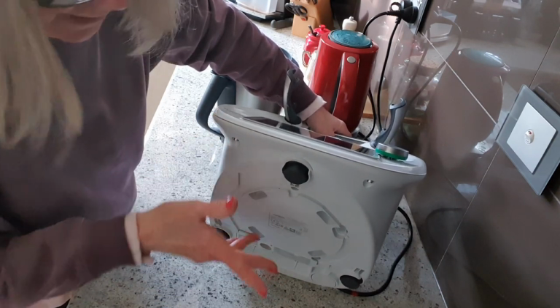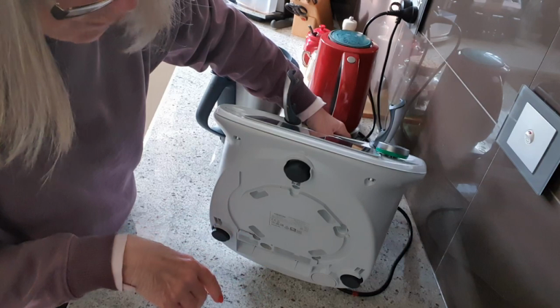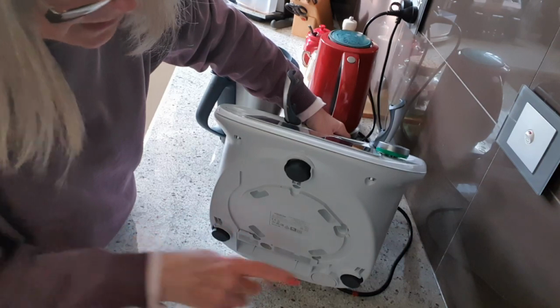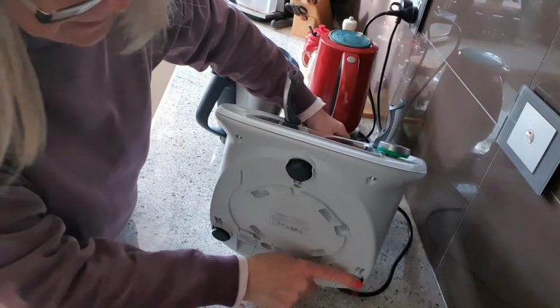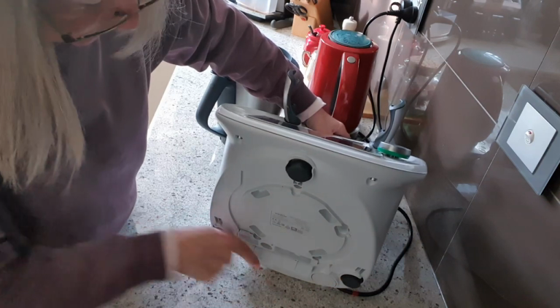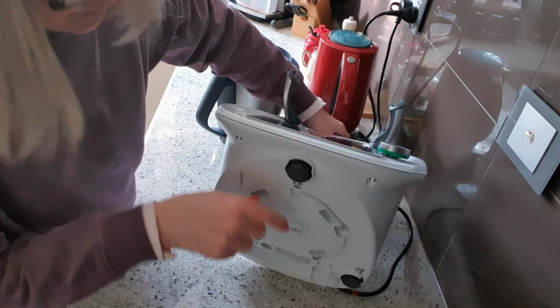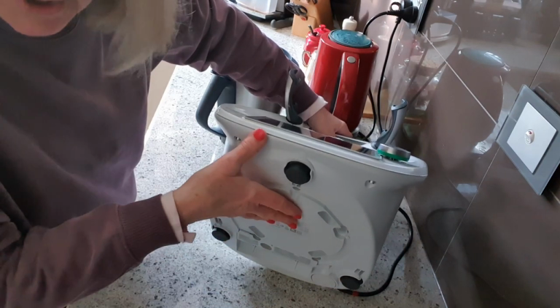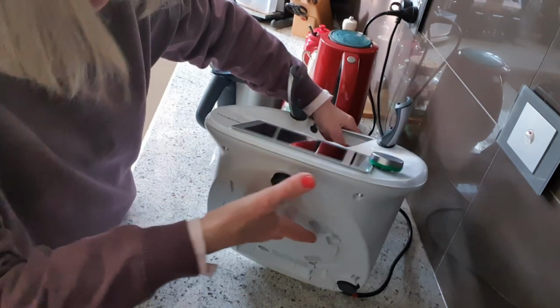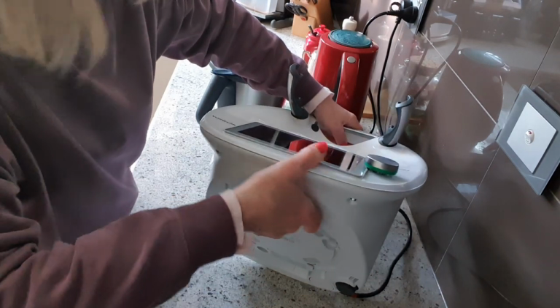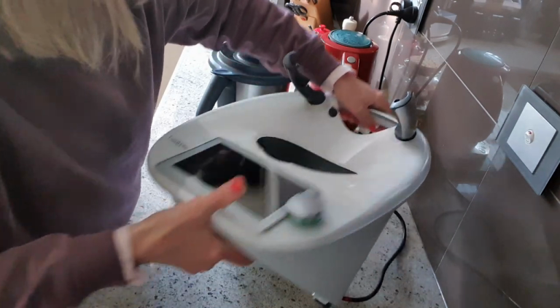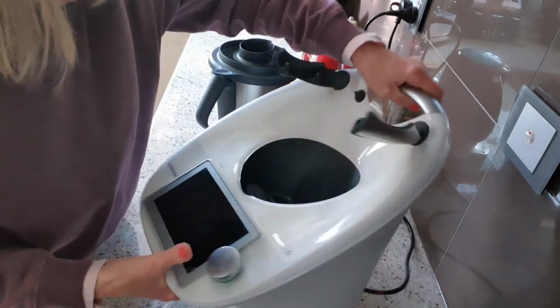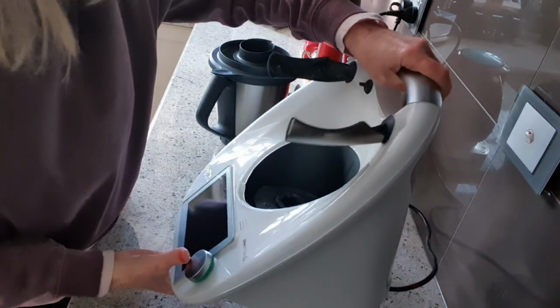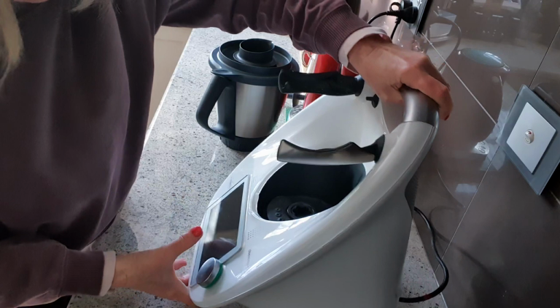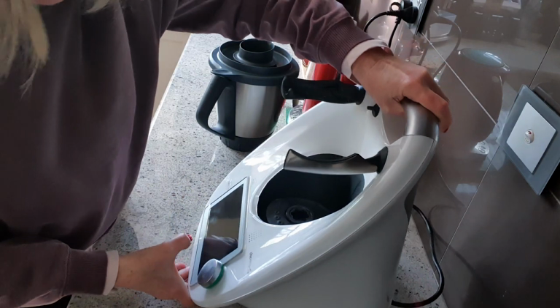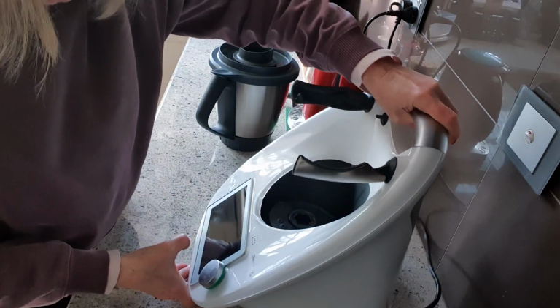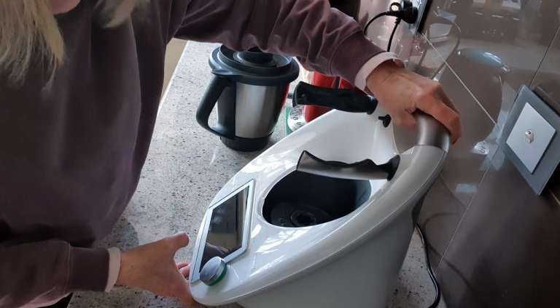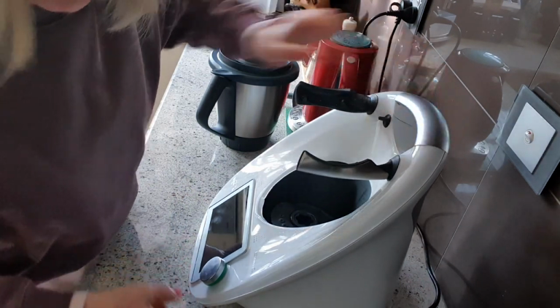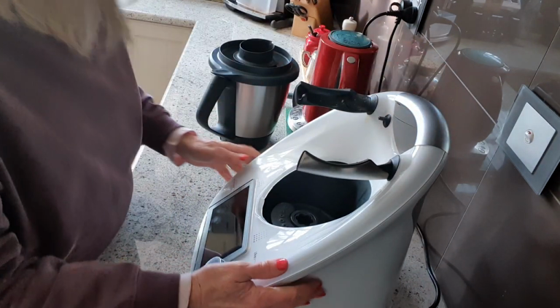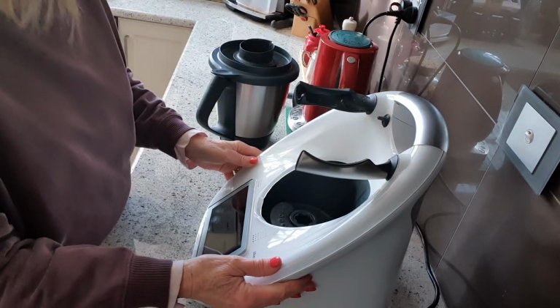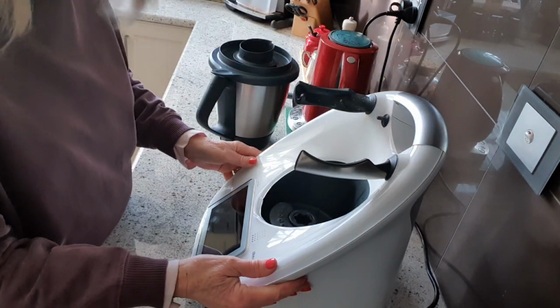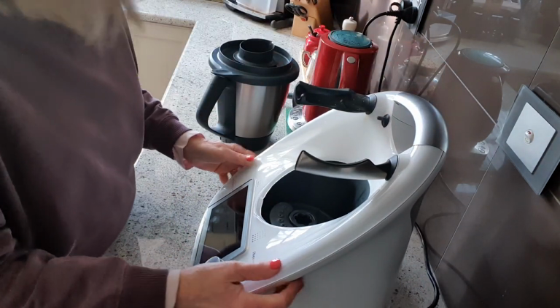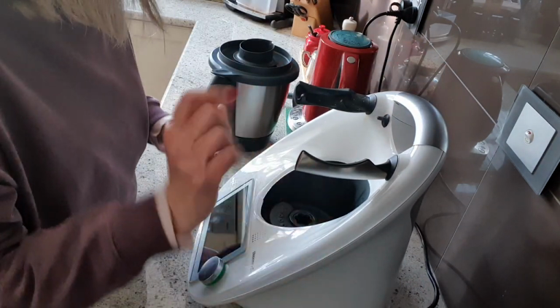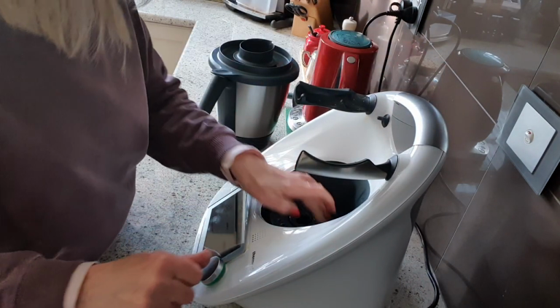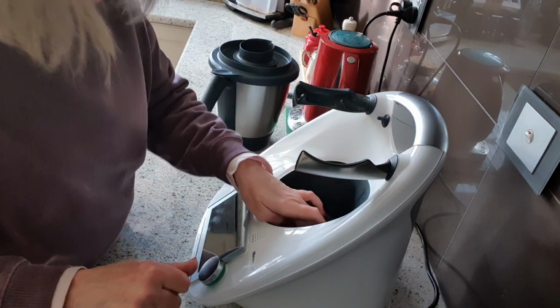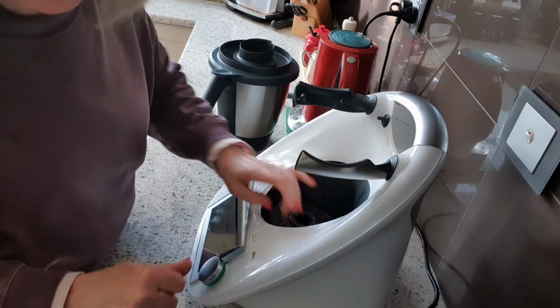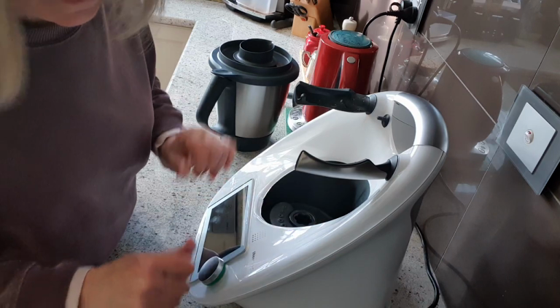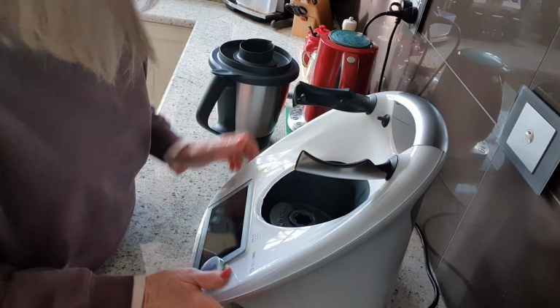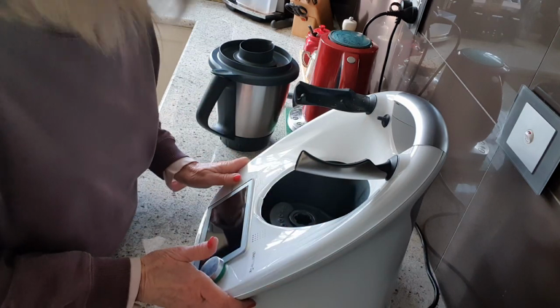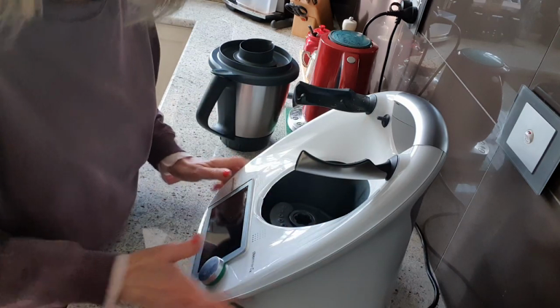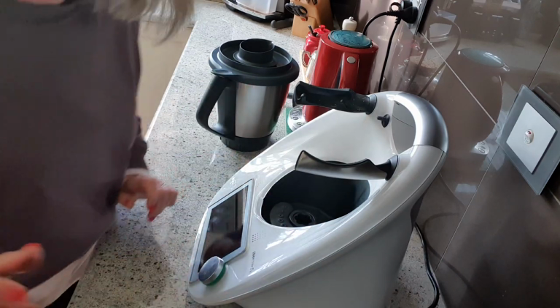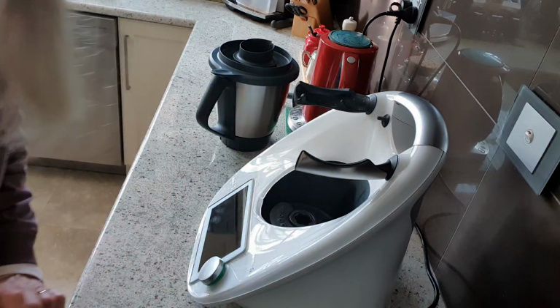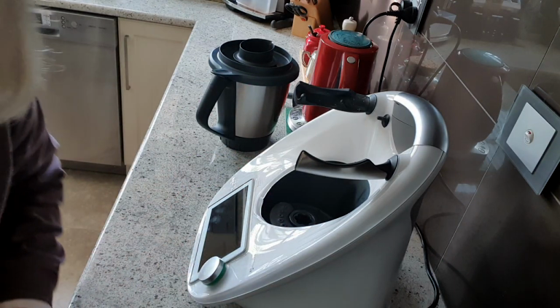Never drag it. Clean the little feet with a little brush or a damp cloth and then you're ready to go. Never ever drag your machine — always lift it and place it back down again. Hope that helps. Bye!